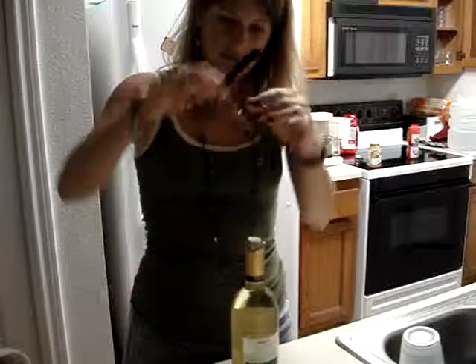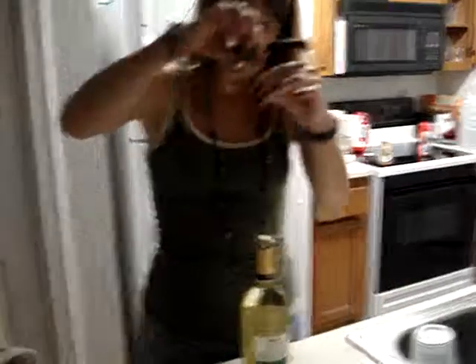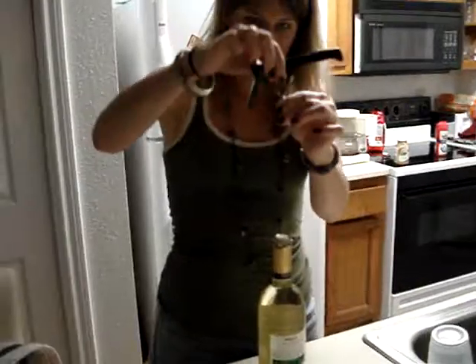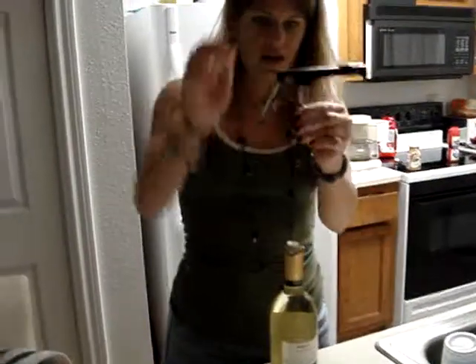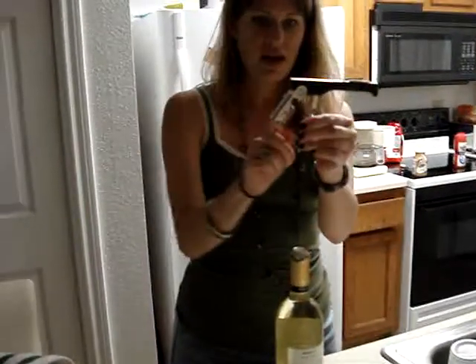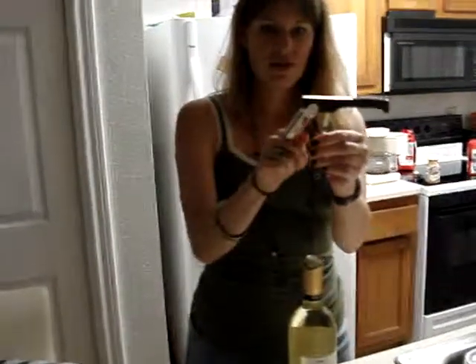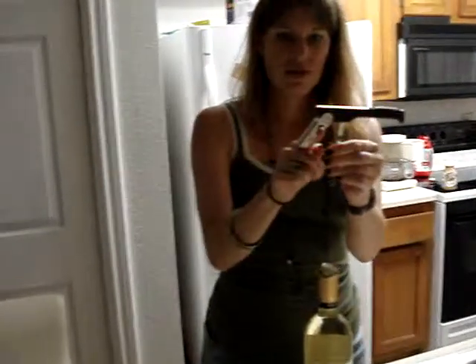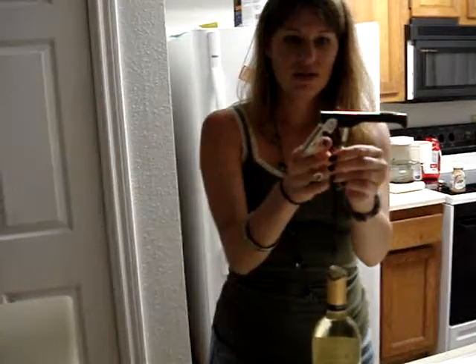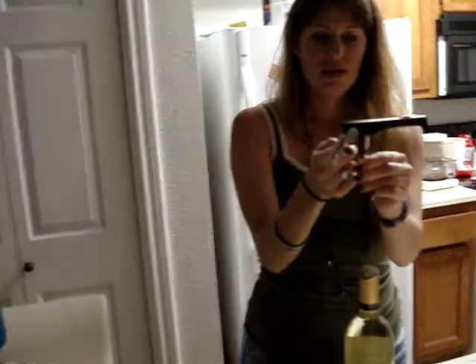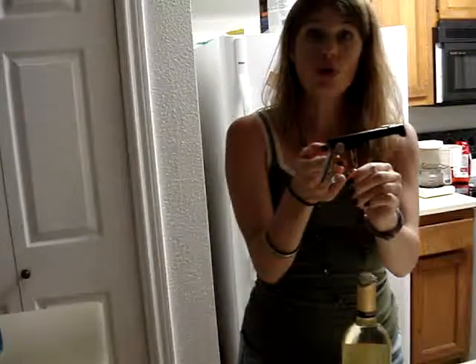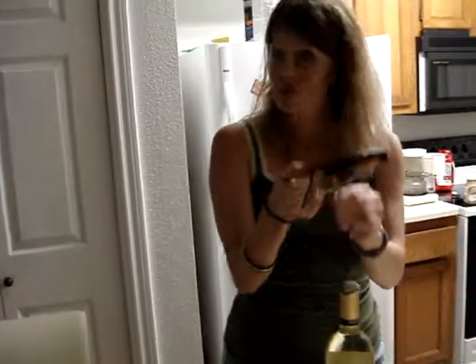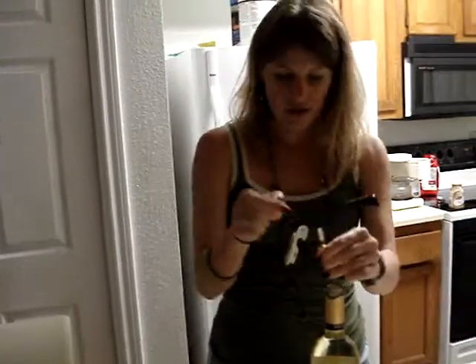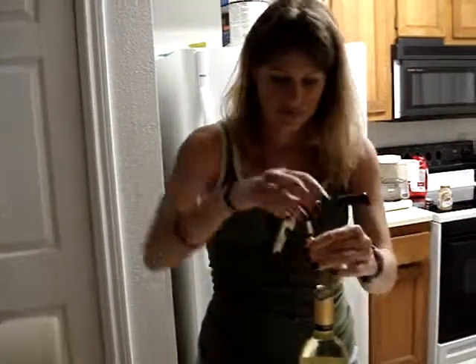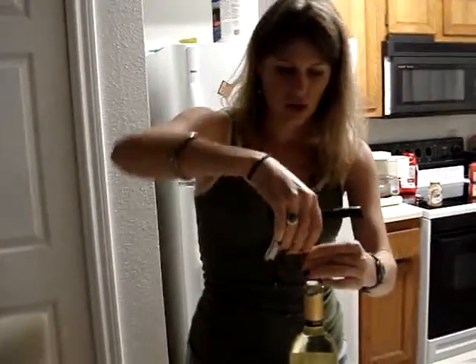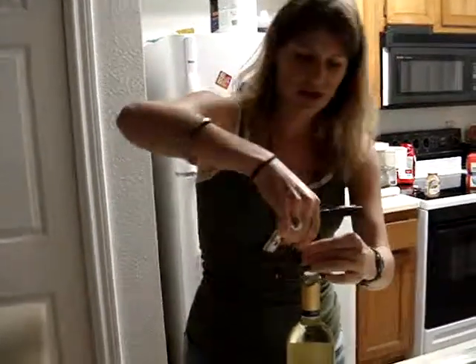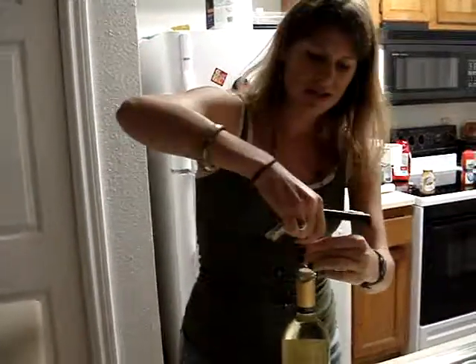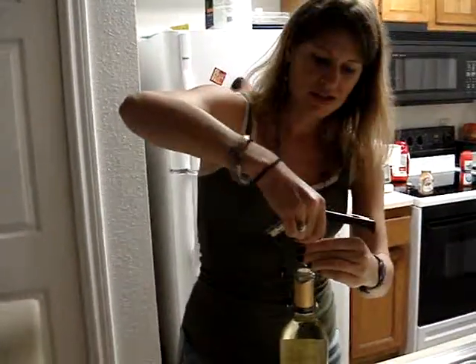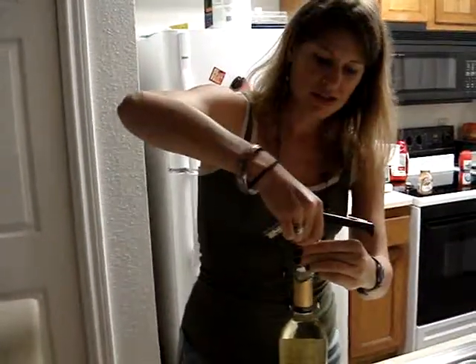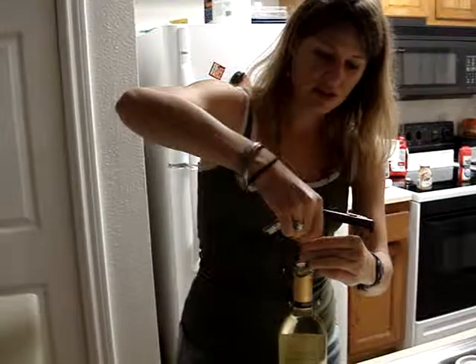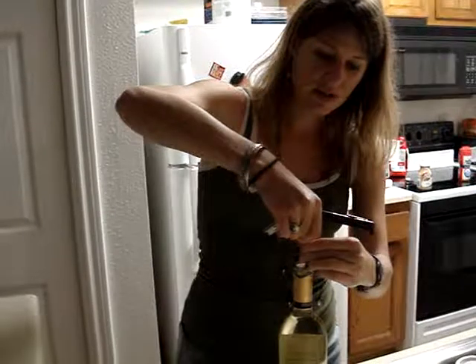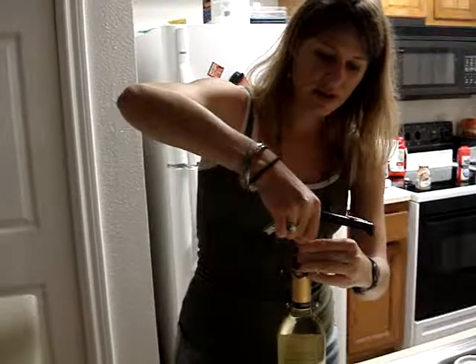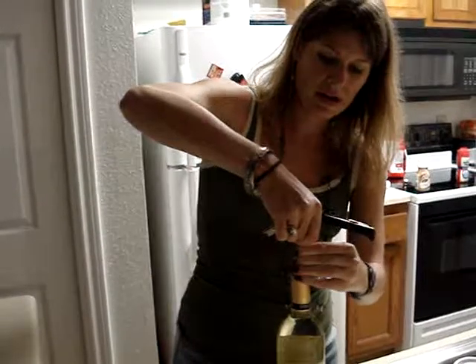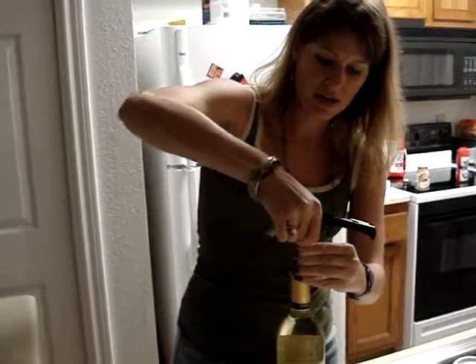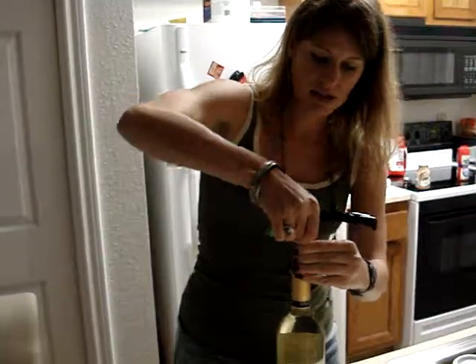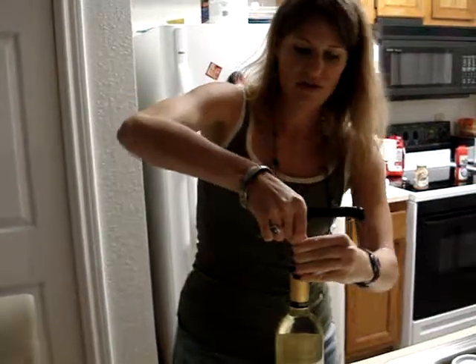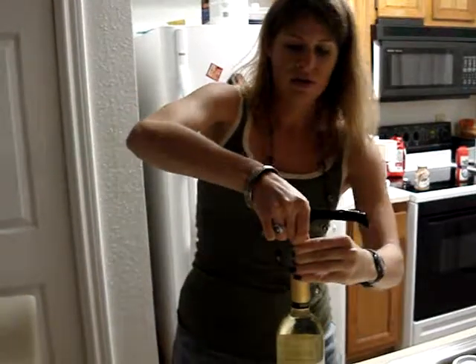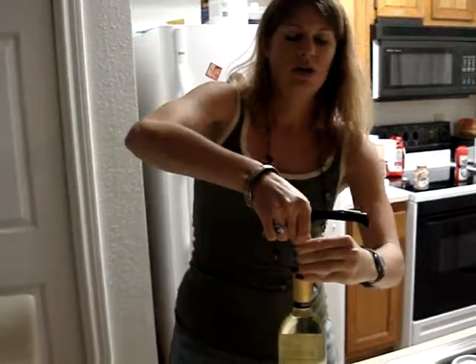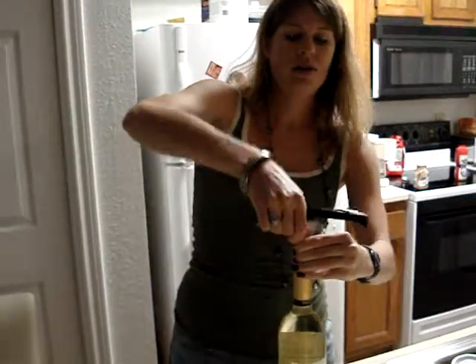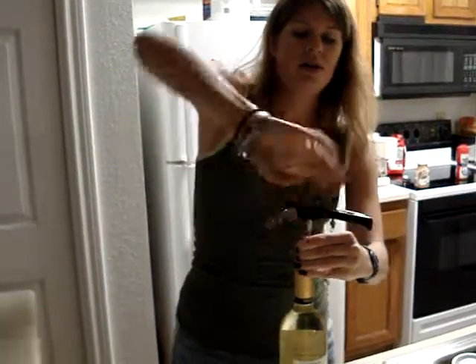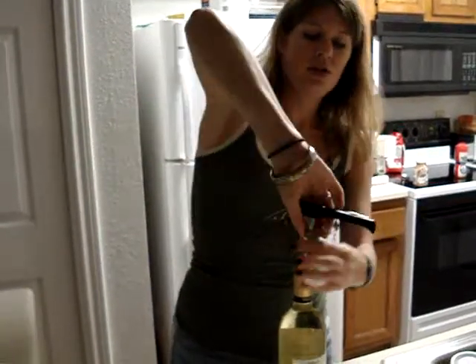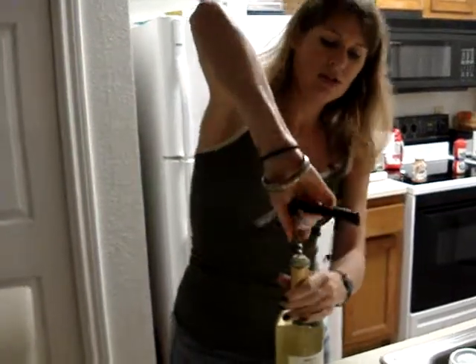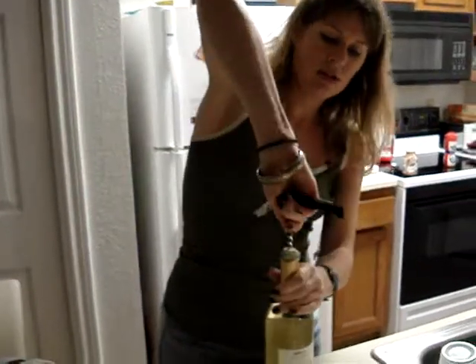Then you have your fulcrum here. You're going to stick the sharp end right in the center, kind of work it in there, and twist it.